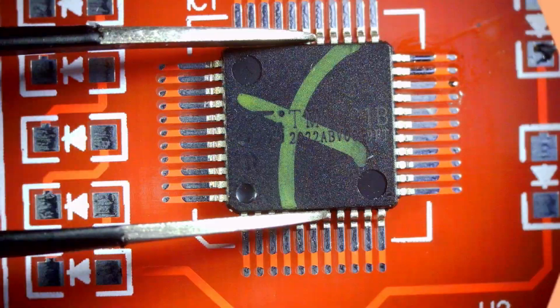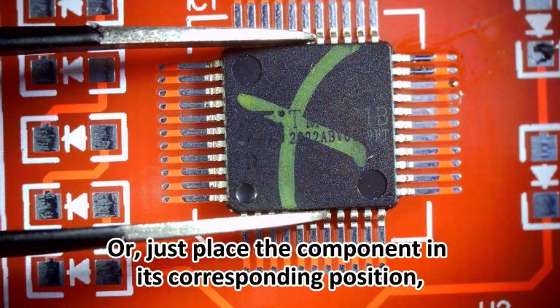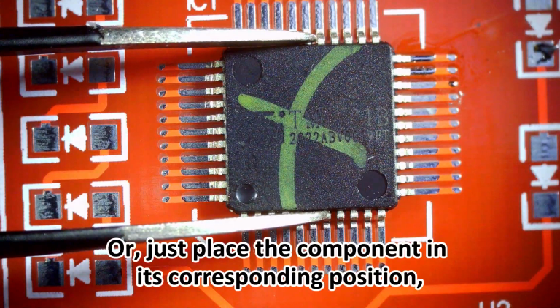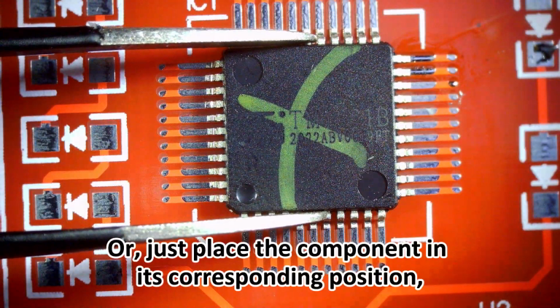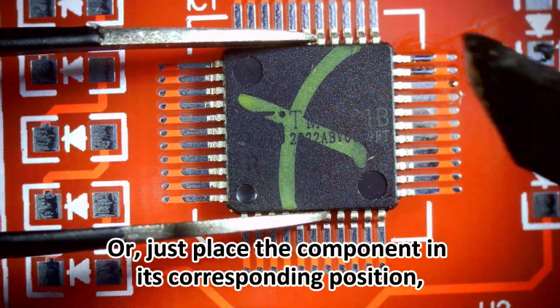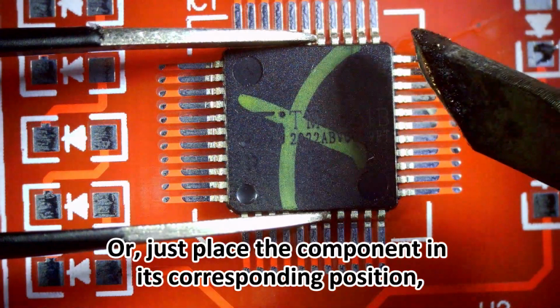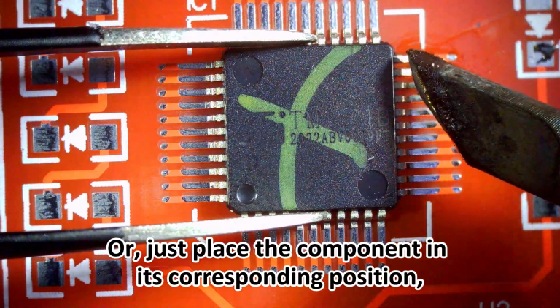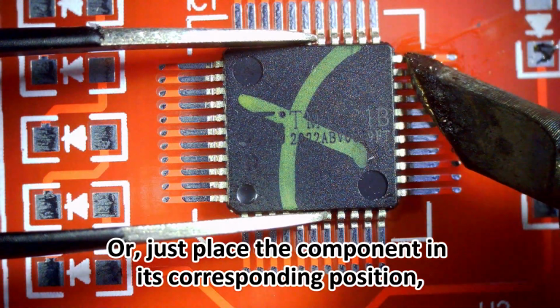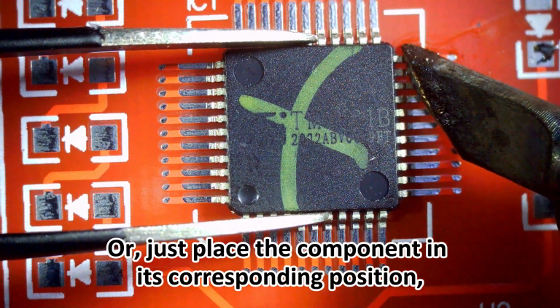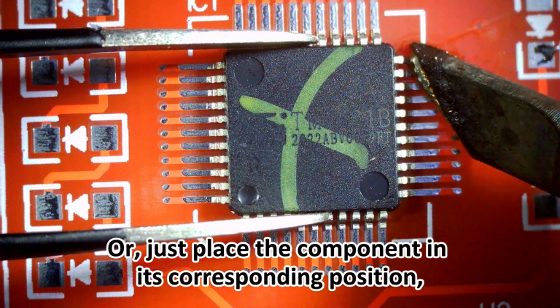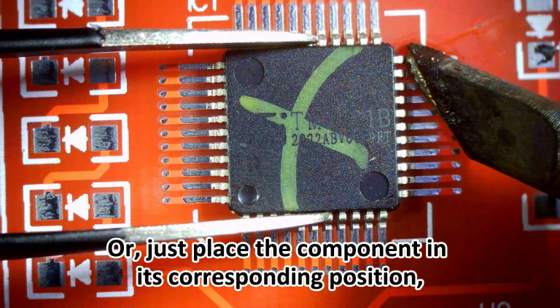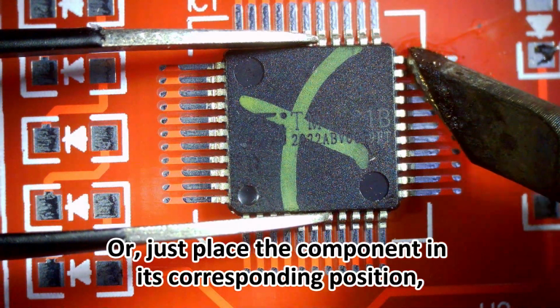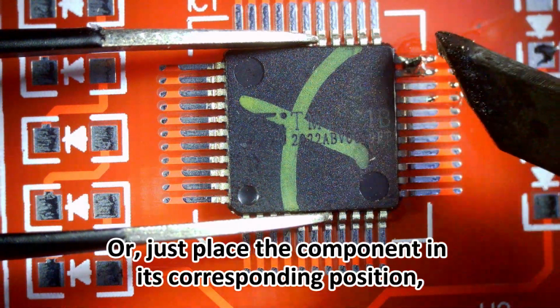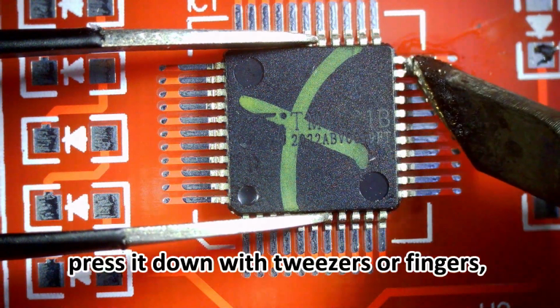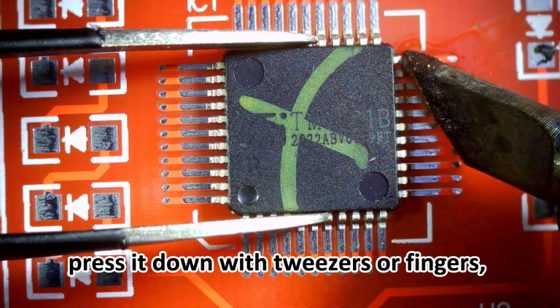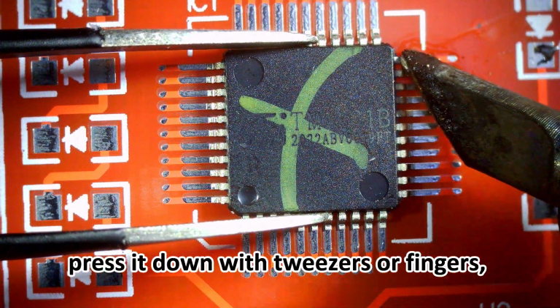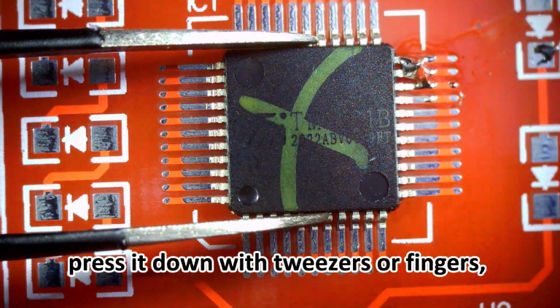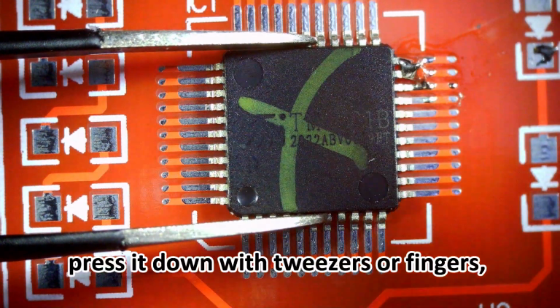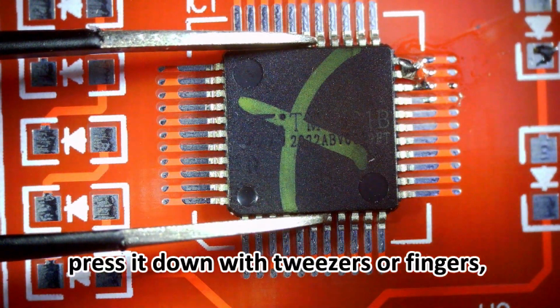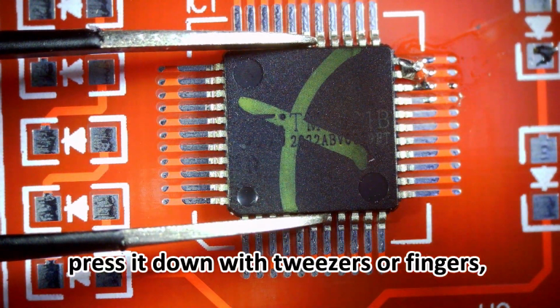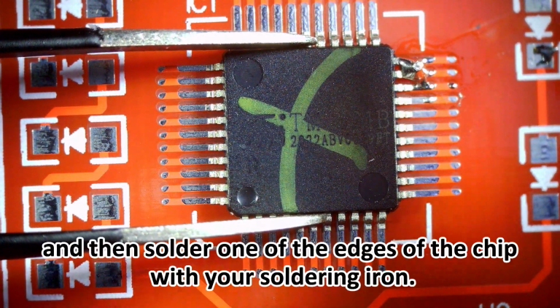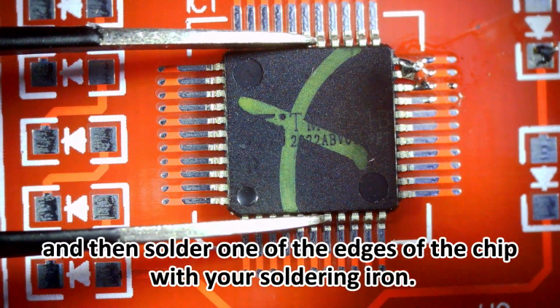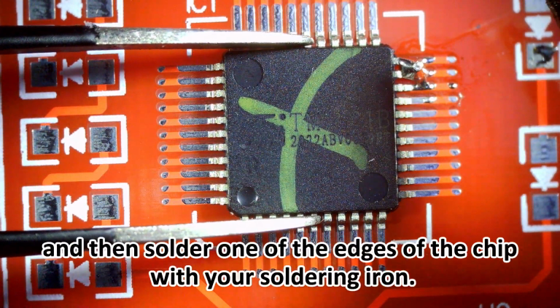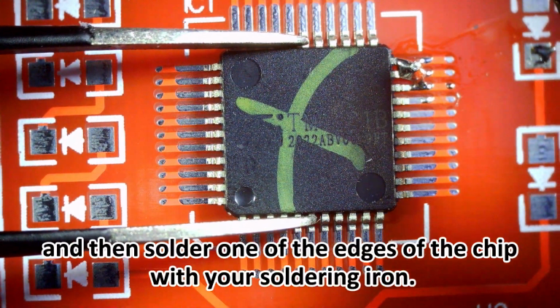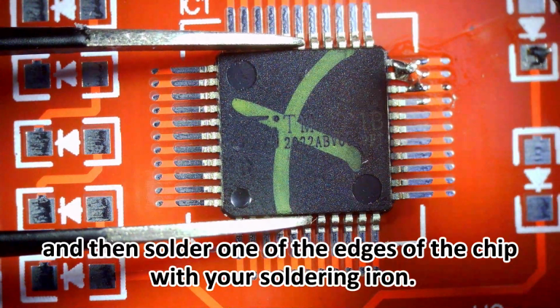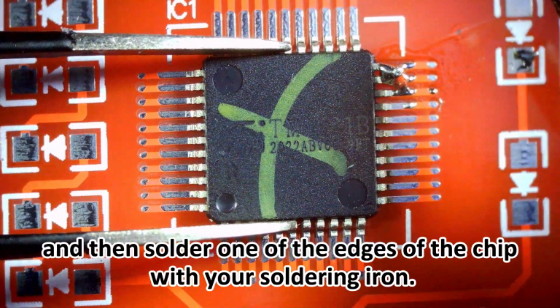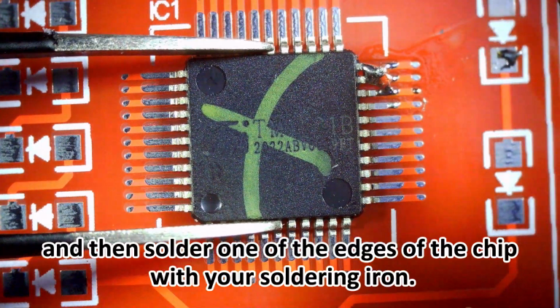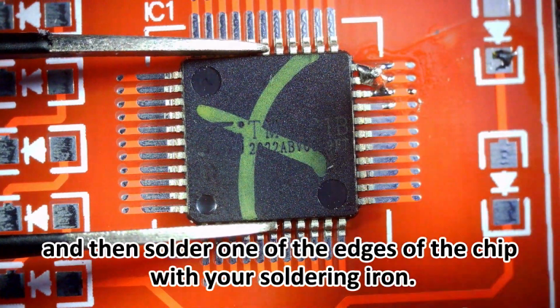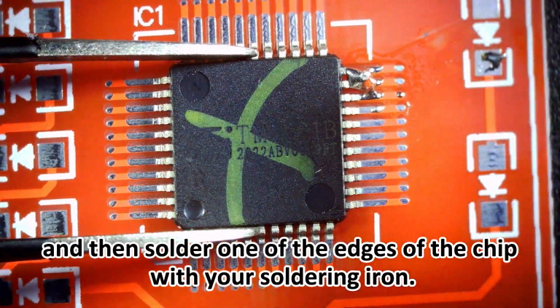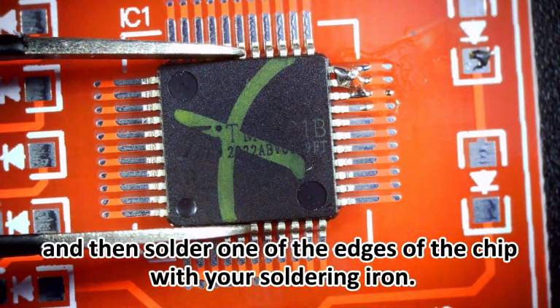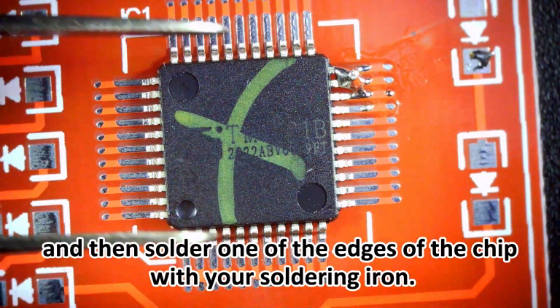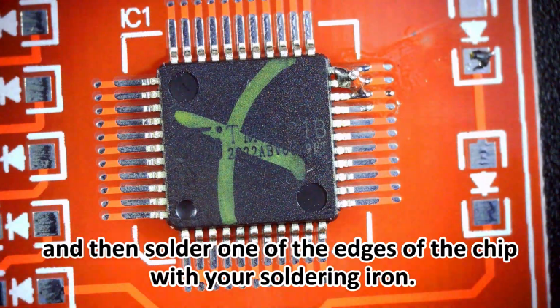Or, just place the component in its corresponding position, press it down with tweezers or fingers, and then solder one of the edges of the chip with your soldering iron.